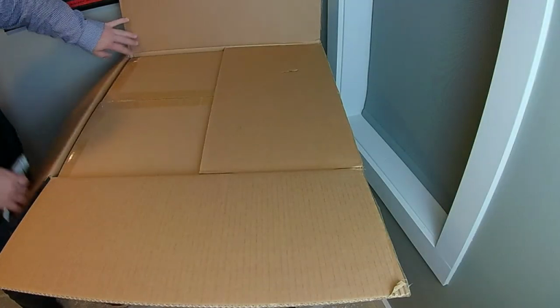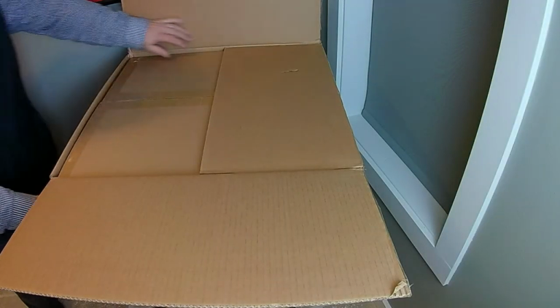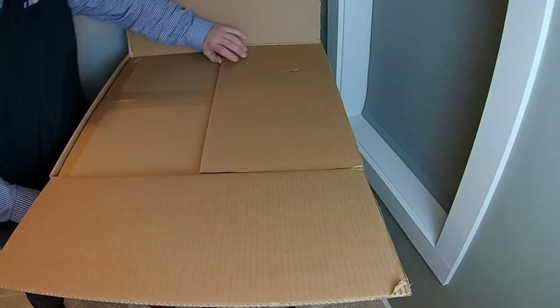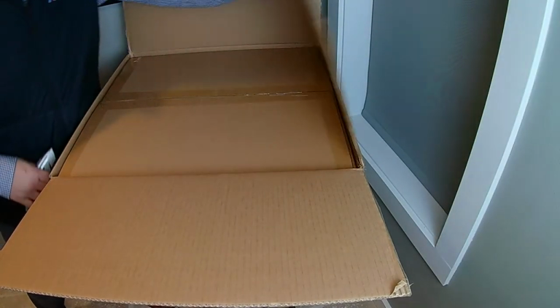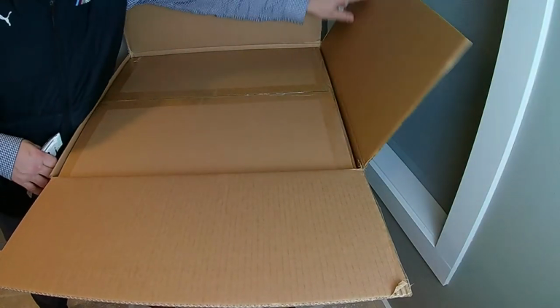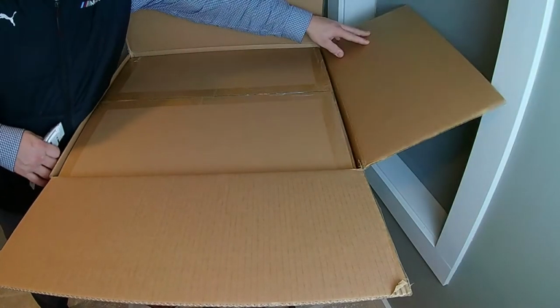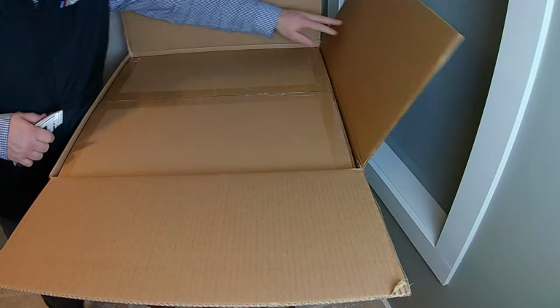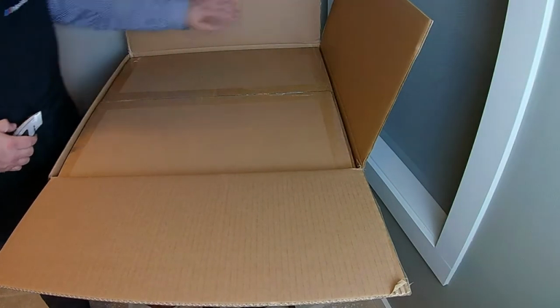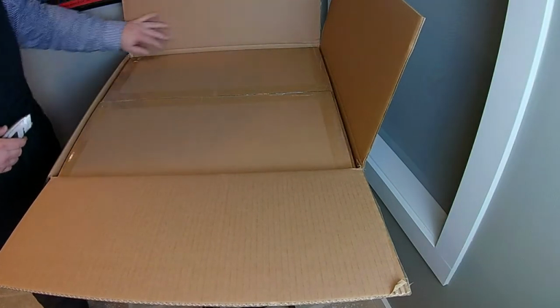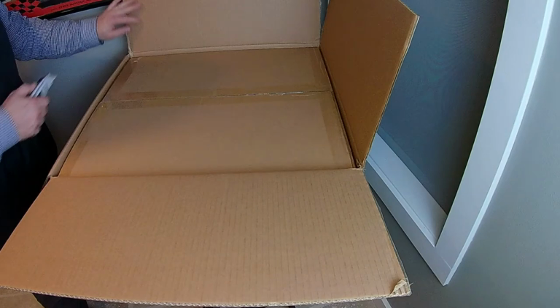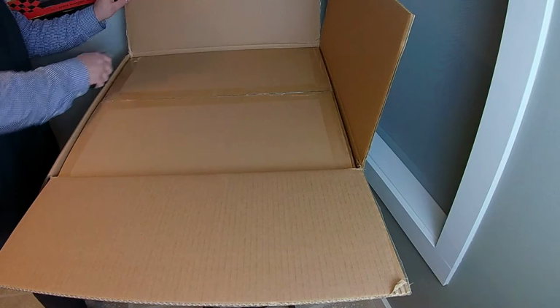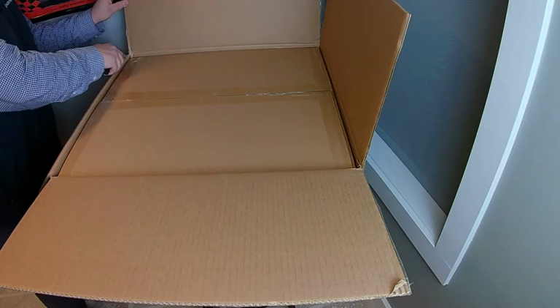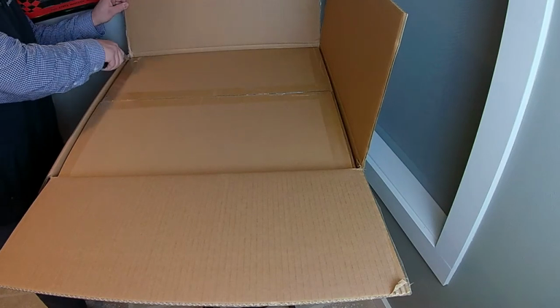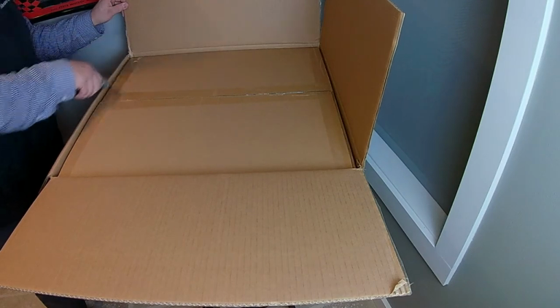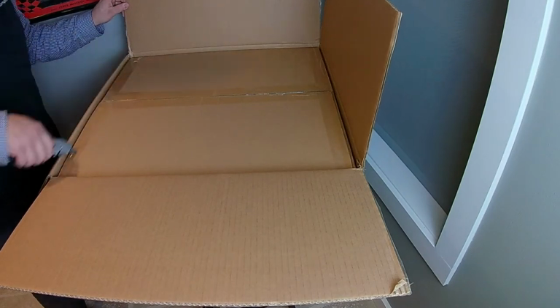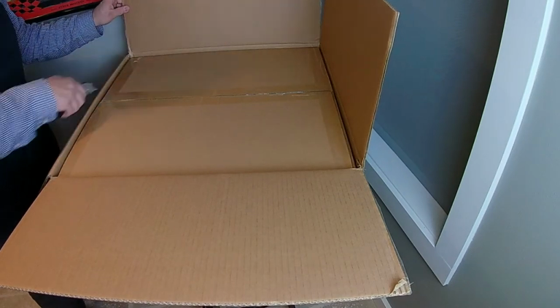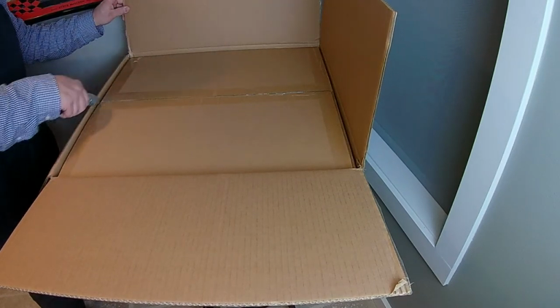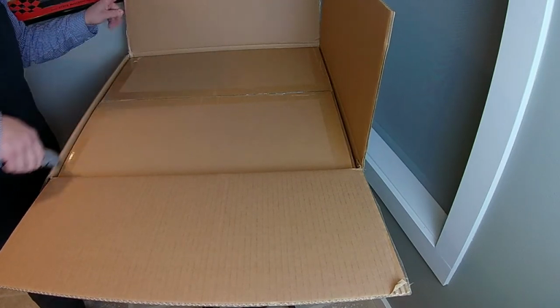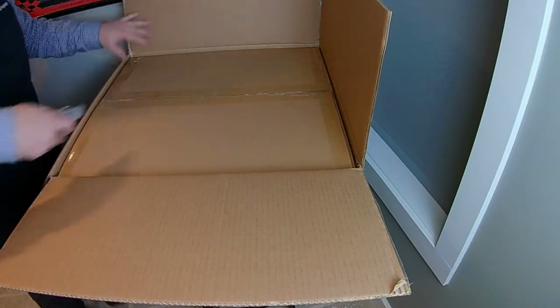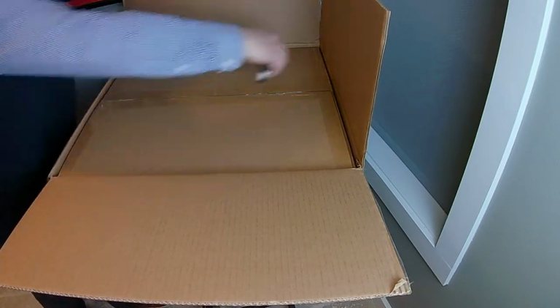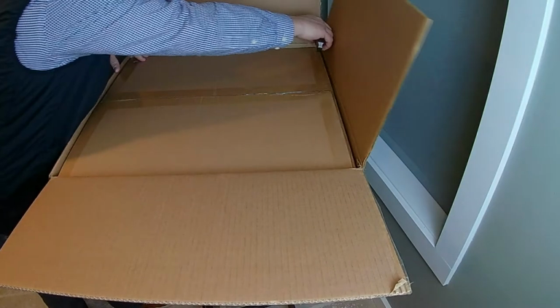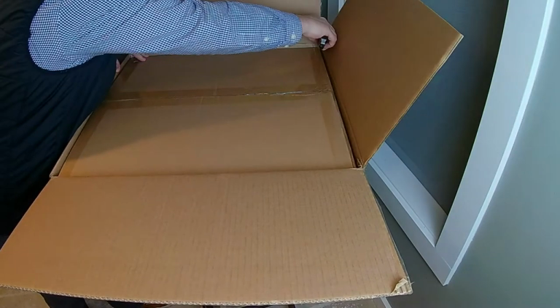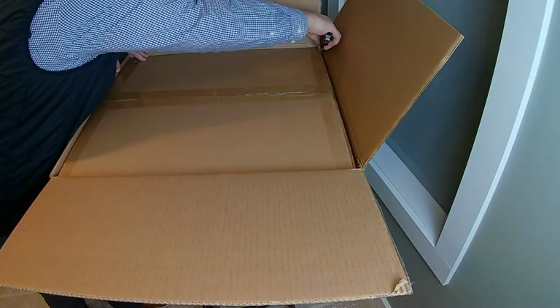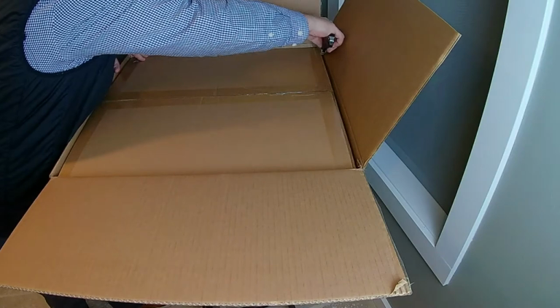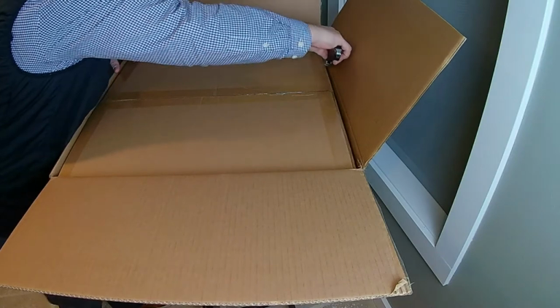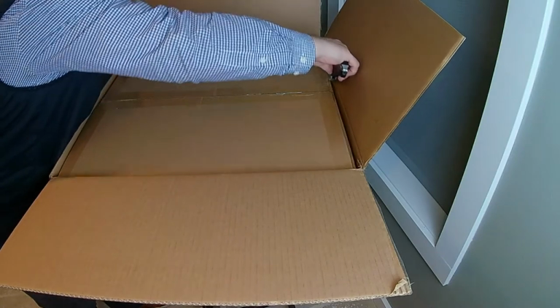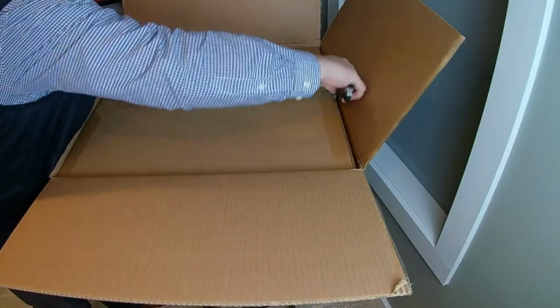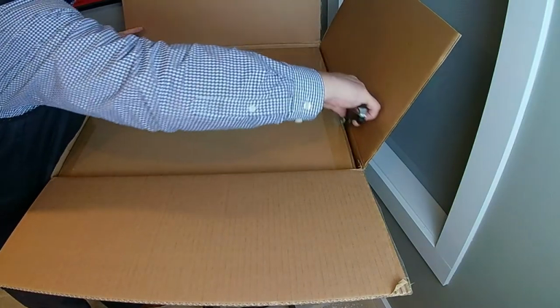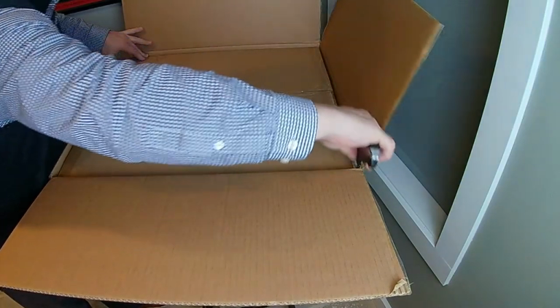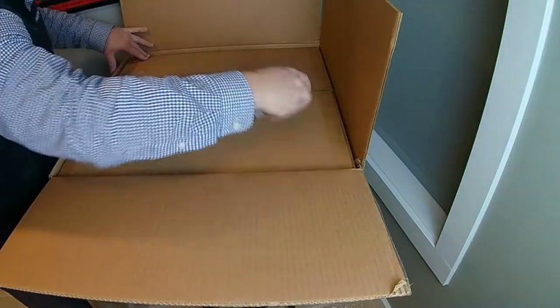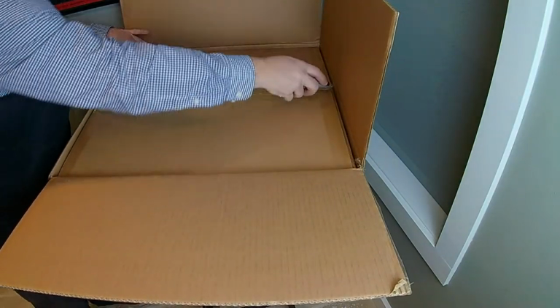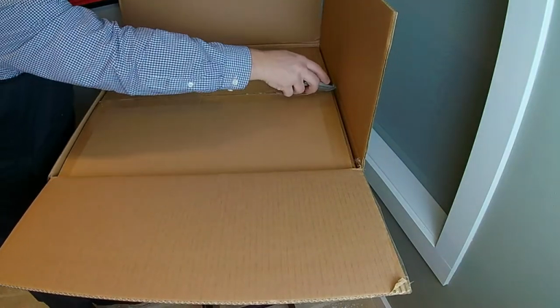Hey there, this is Tyler with Theater Design Company. It's Saturday evening and we are unboxing the IT Reference 20 that's going in our demo room. We've been selling Furman products for years and have decided to put one of these in the demo room.